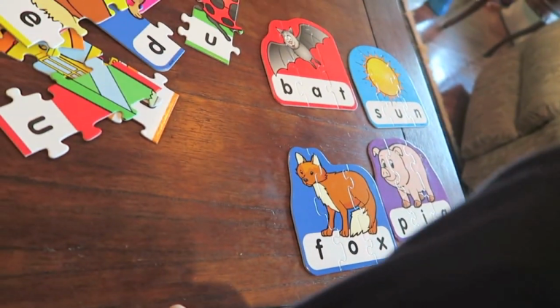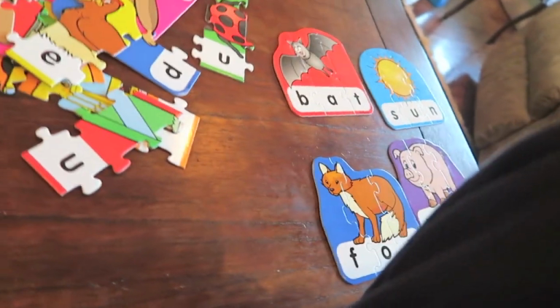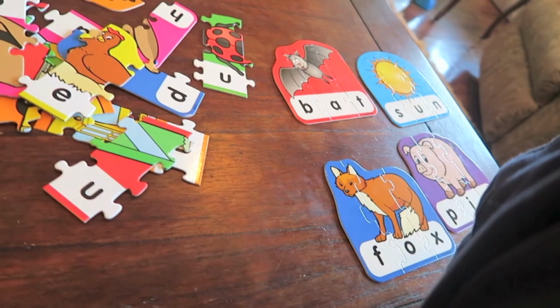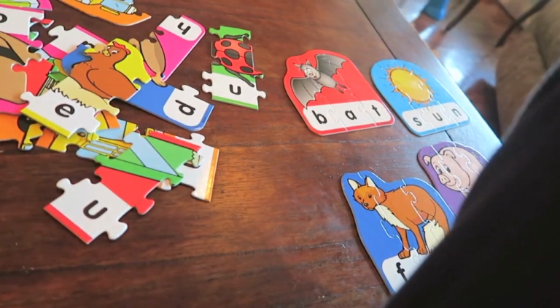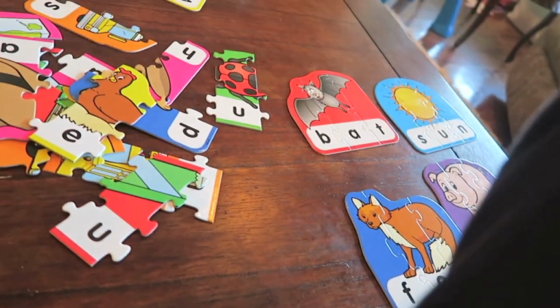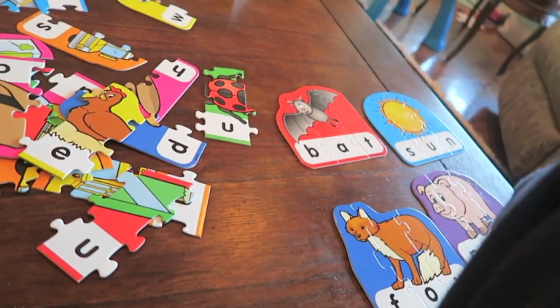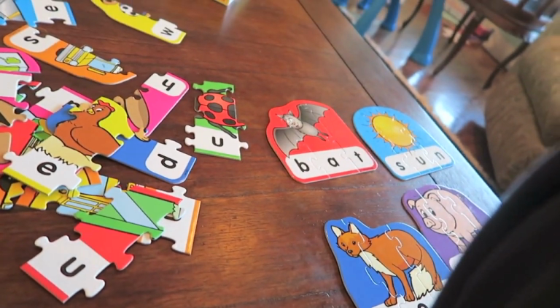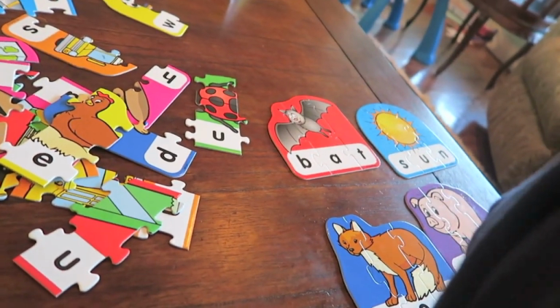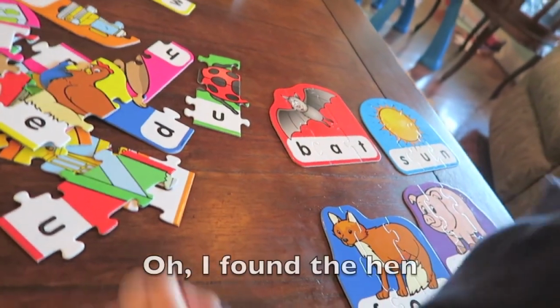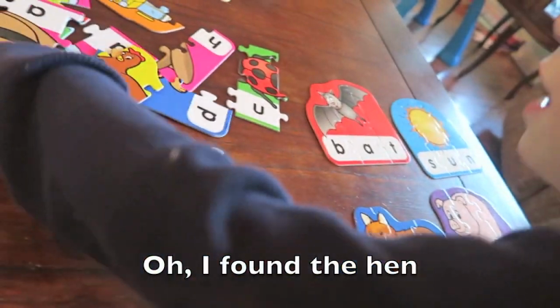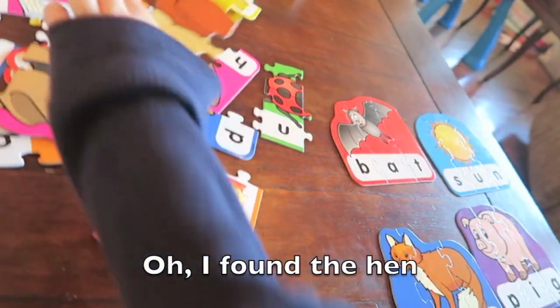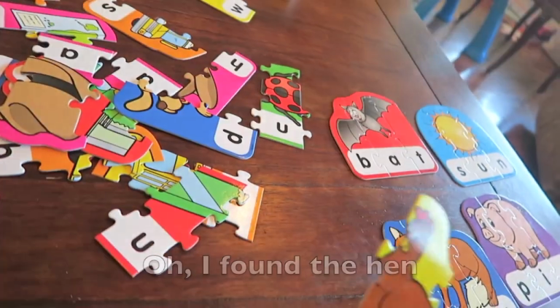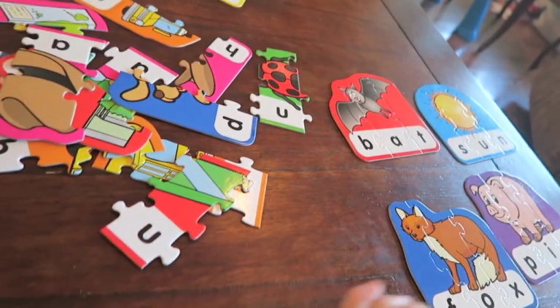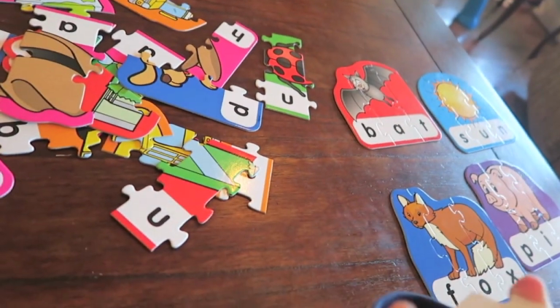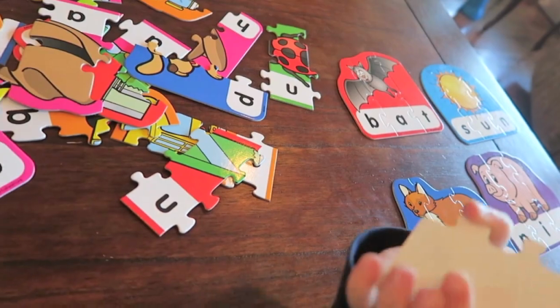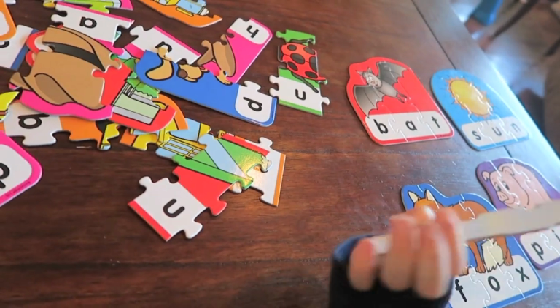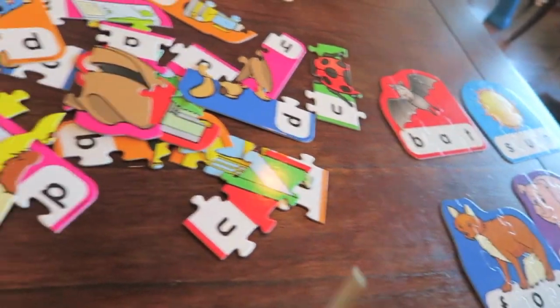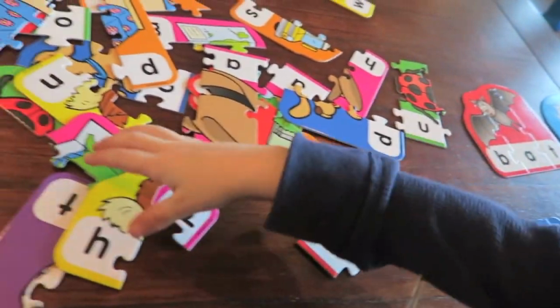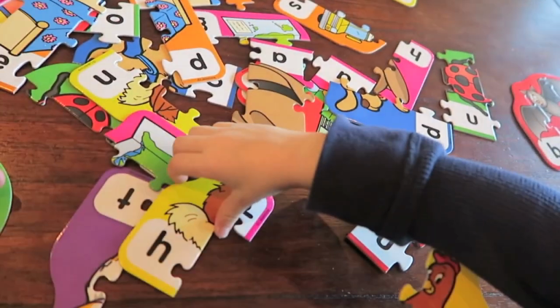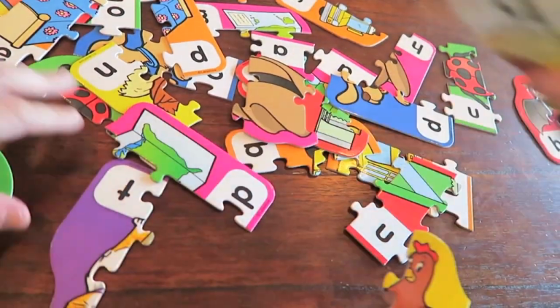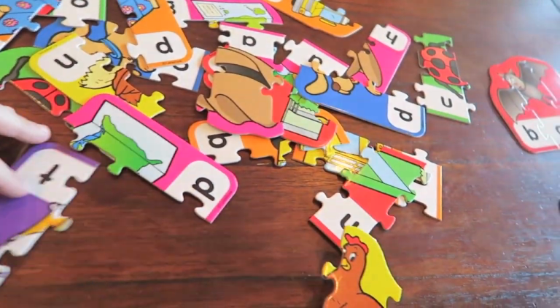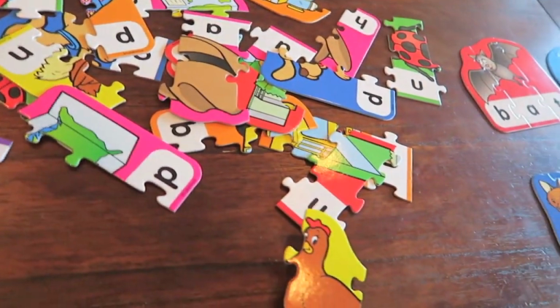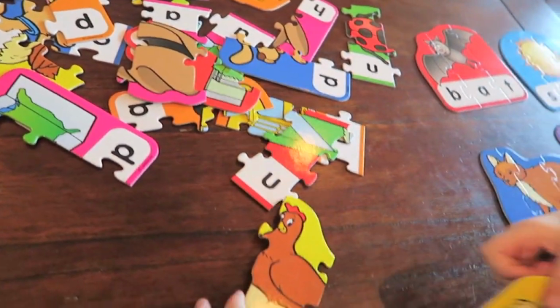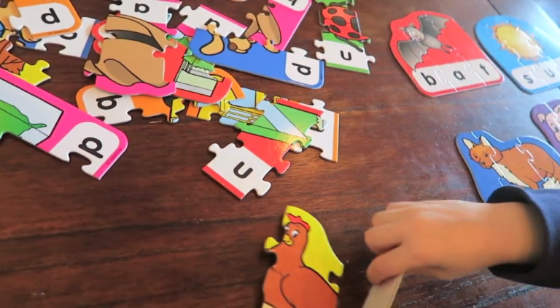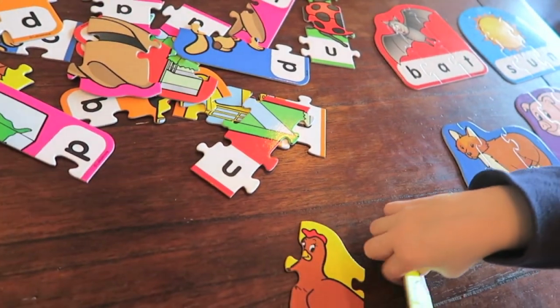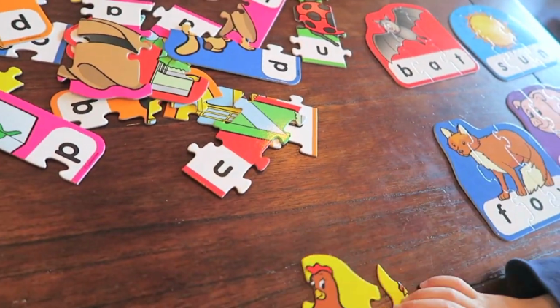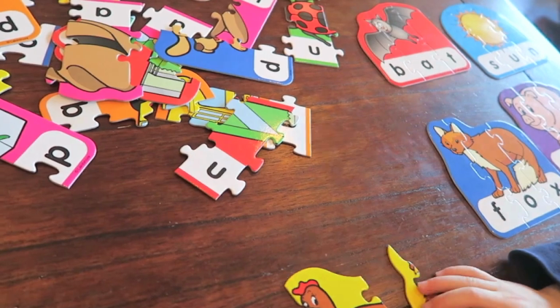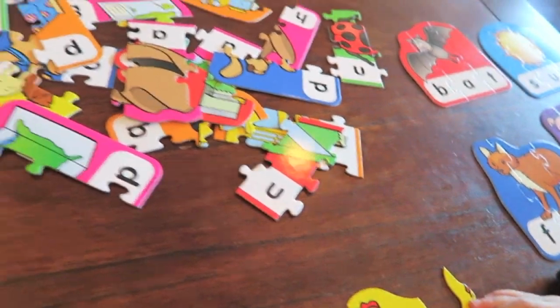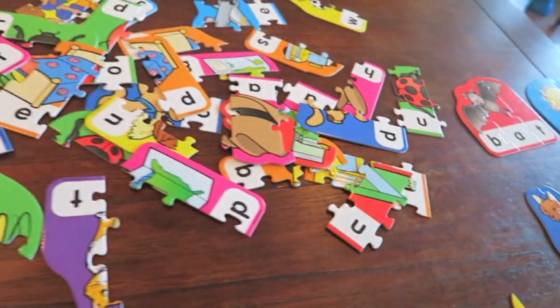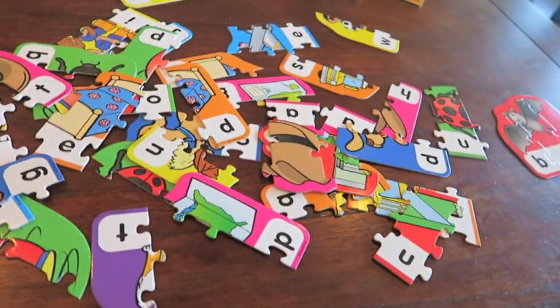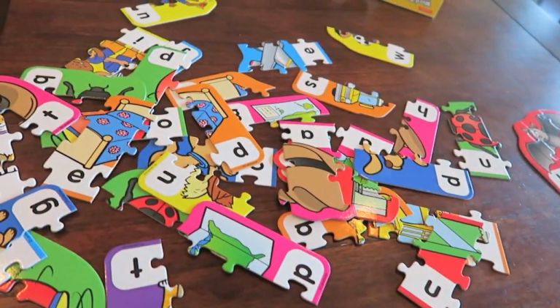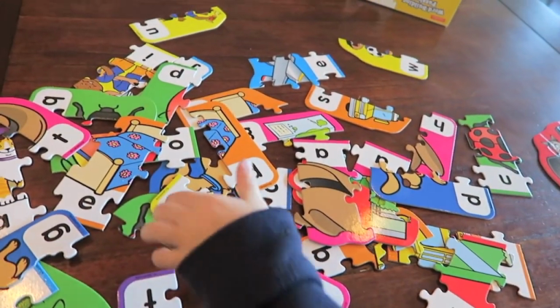Alright, let's look for the hen. I found the hen. Oh yeah, there's the hen. Now we need to find the H. There it is right there. And we need to find the N — do you see a yellow piece with the N on it?